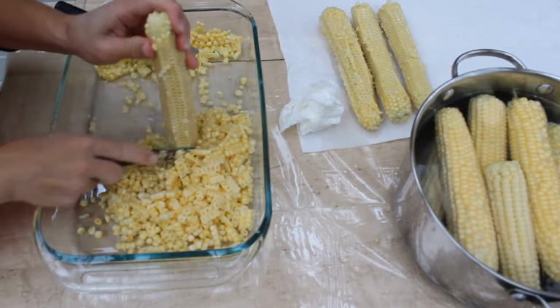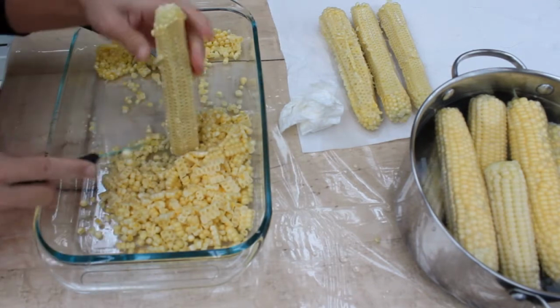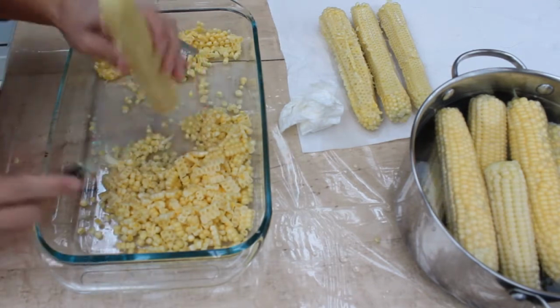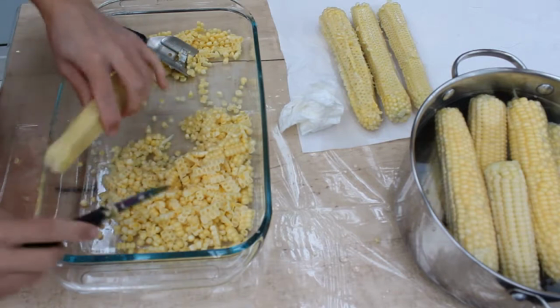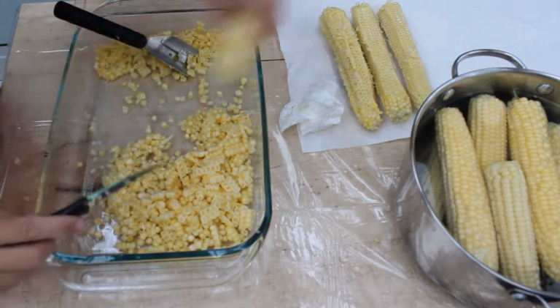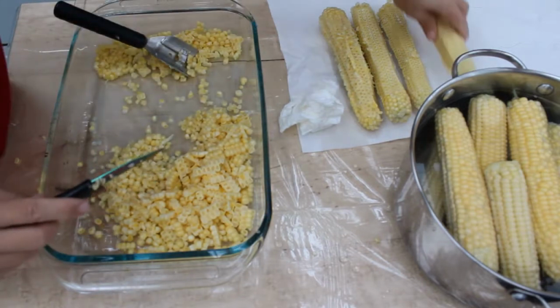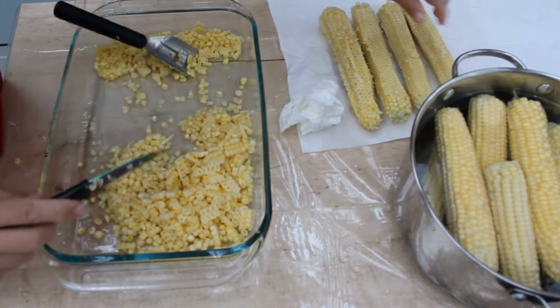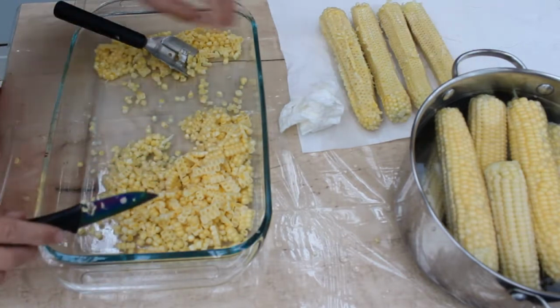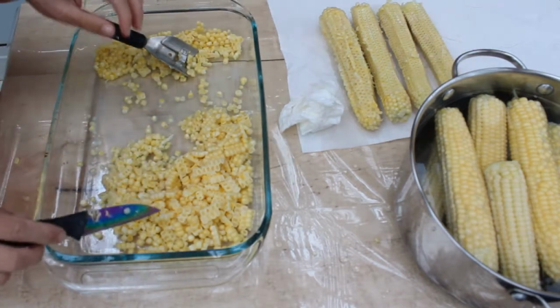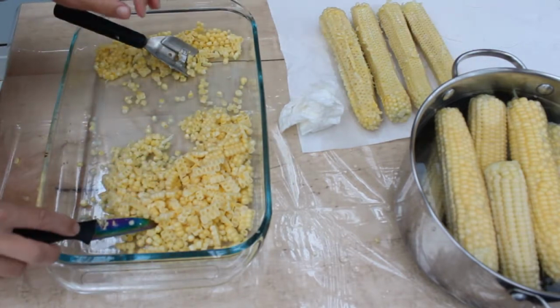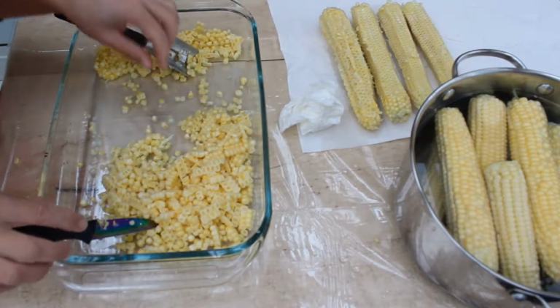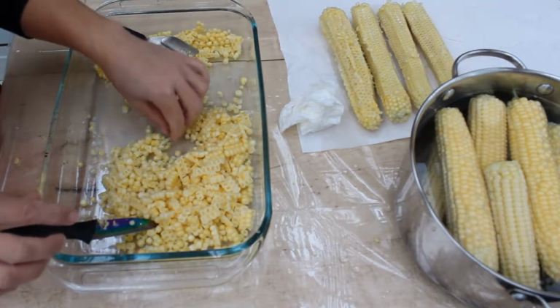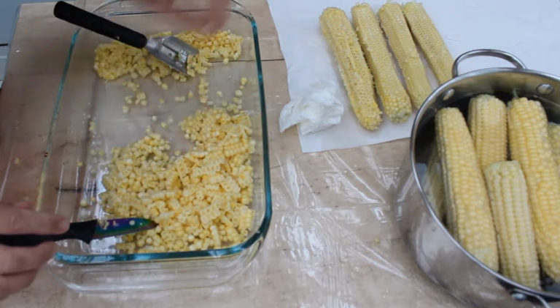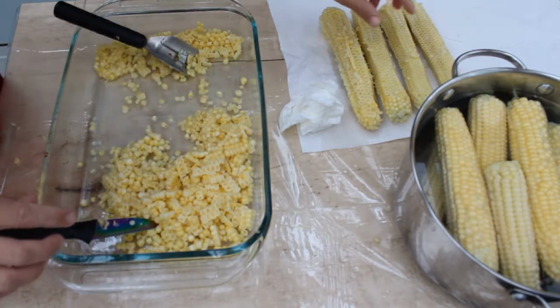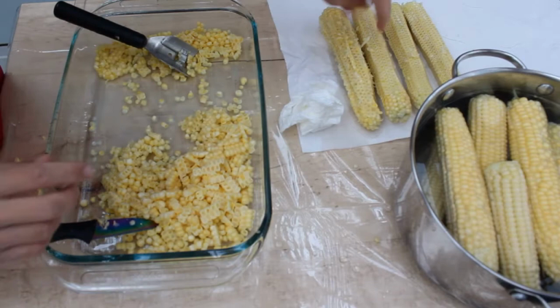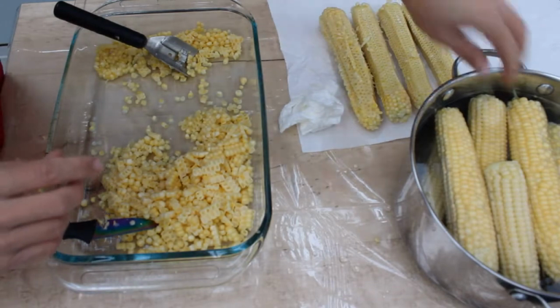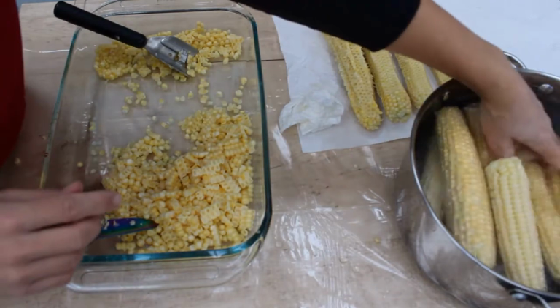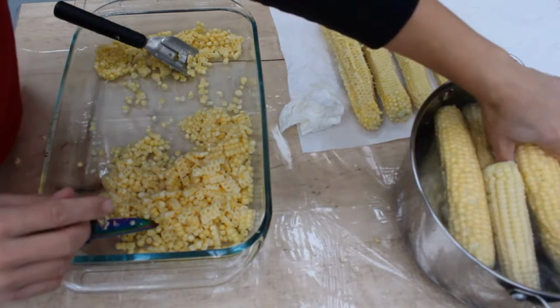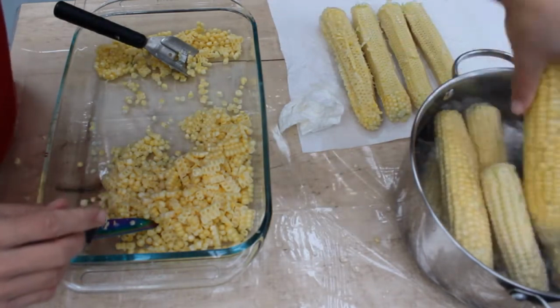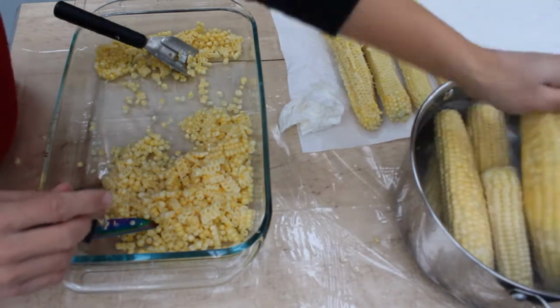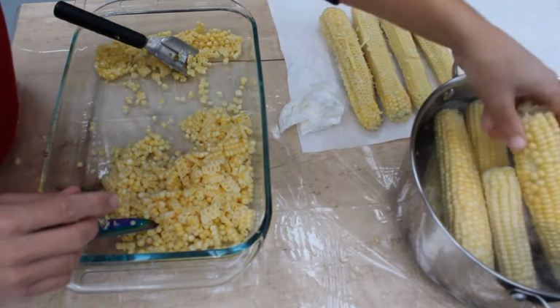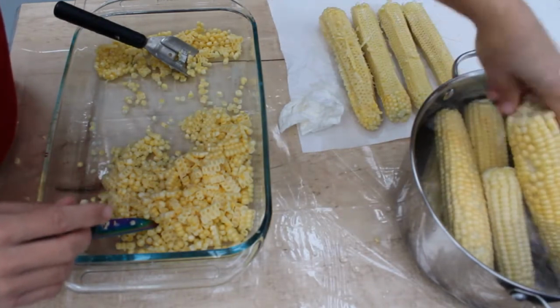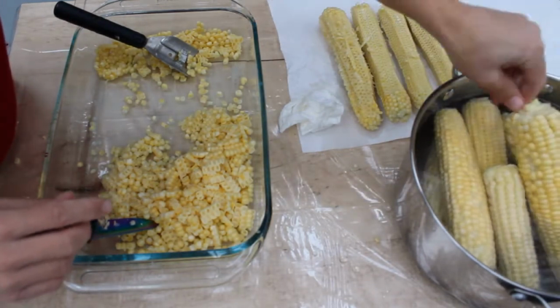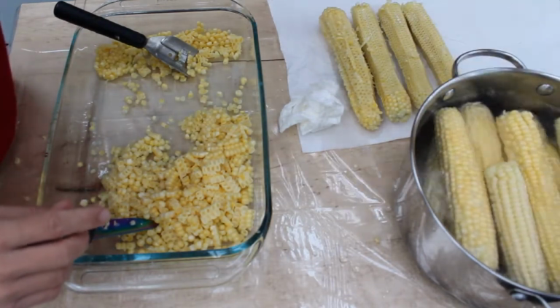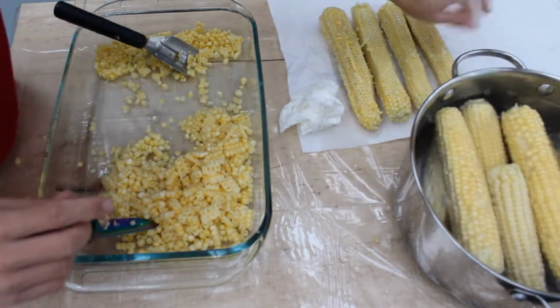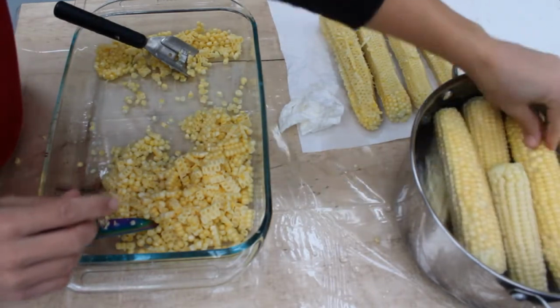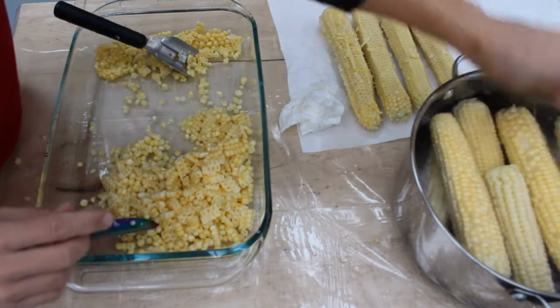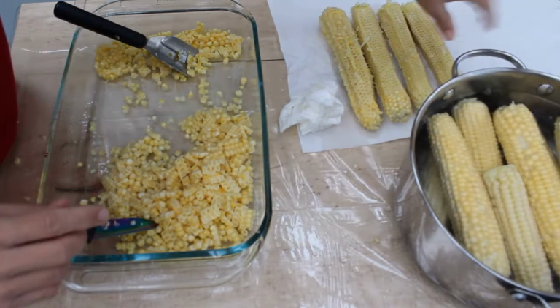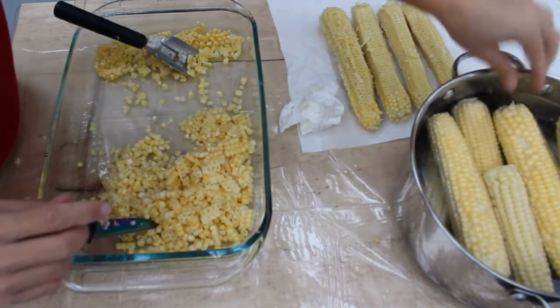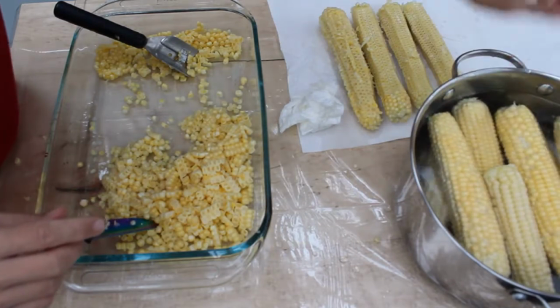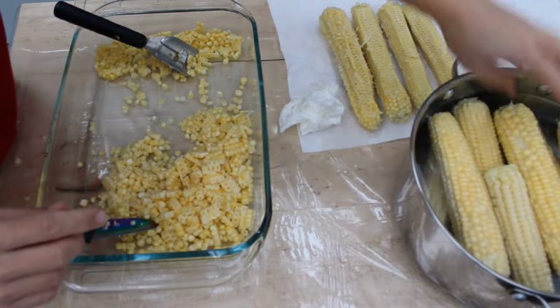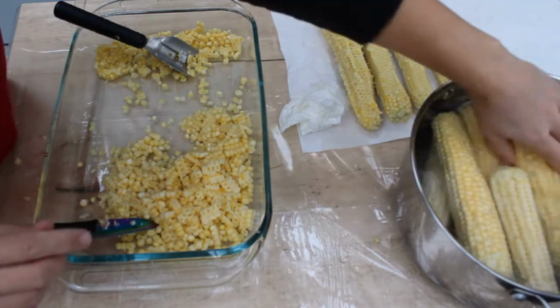I'm excited and a little nervous. I've never pressure canned corn before — I've only ever frozen it. So it's a new skill that we're learning today.